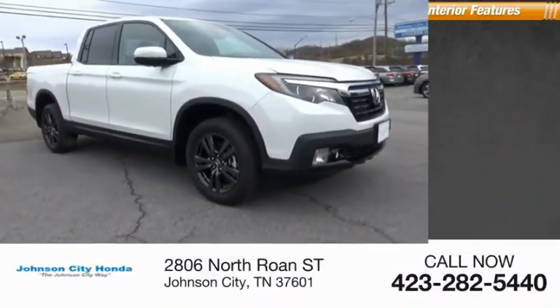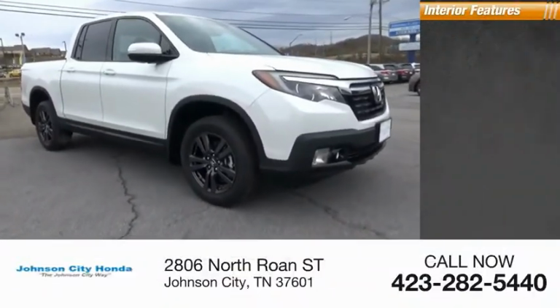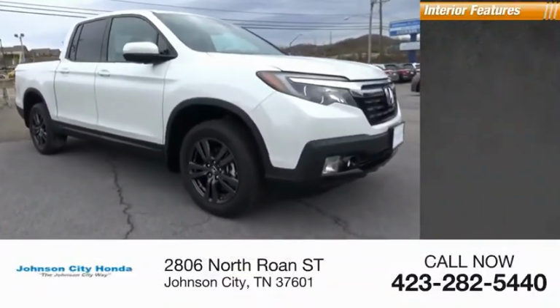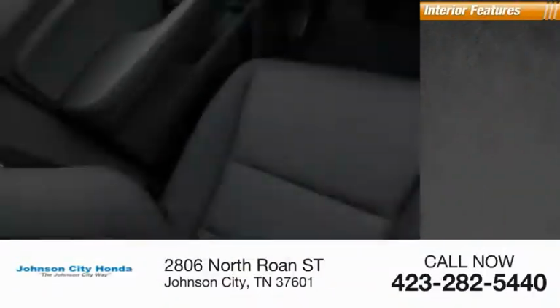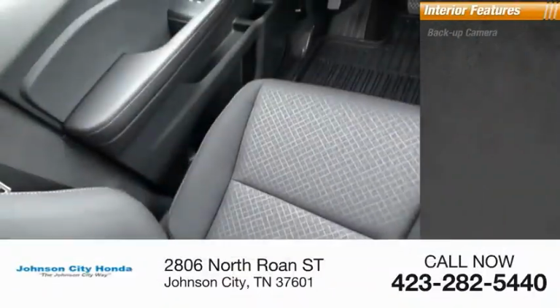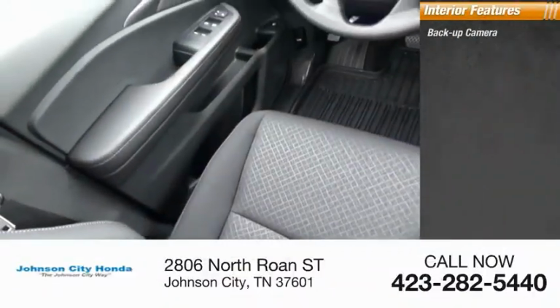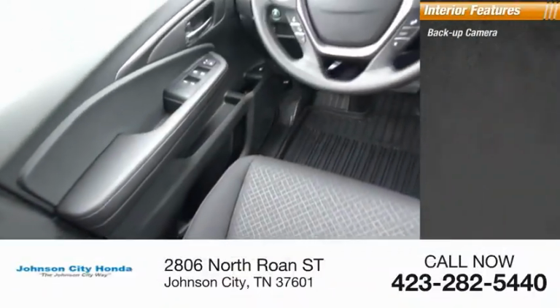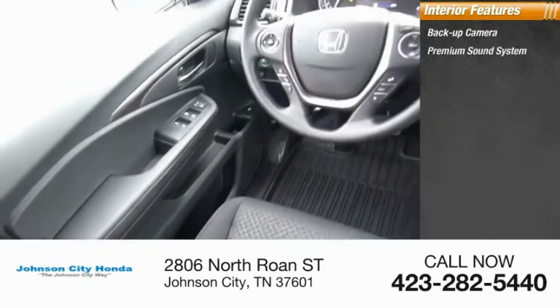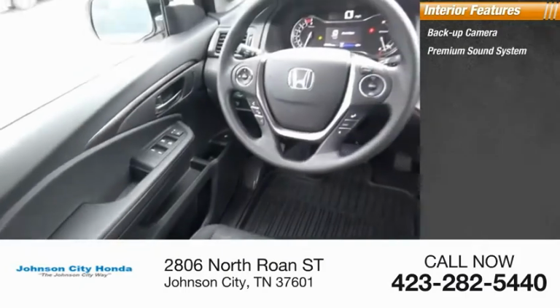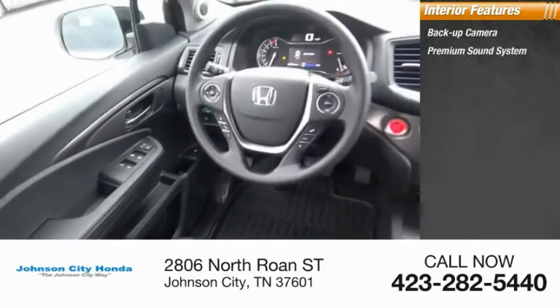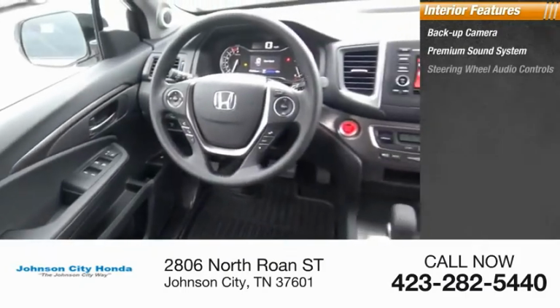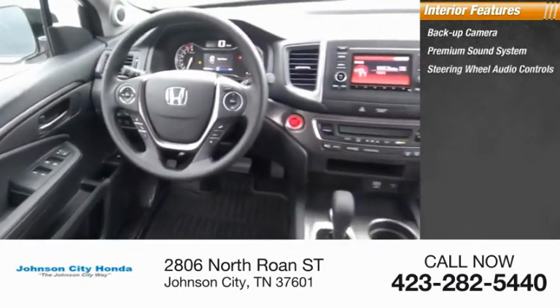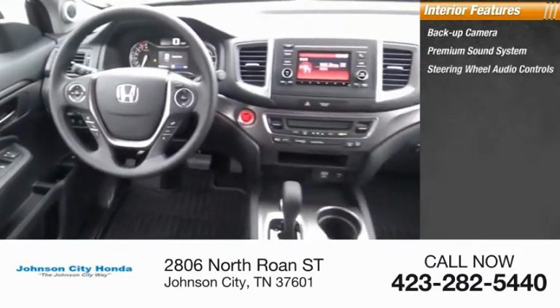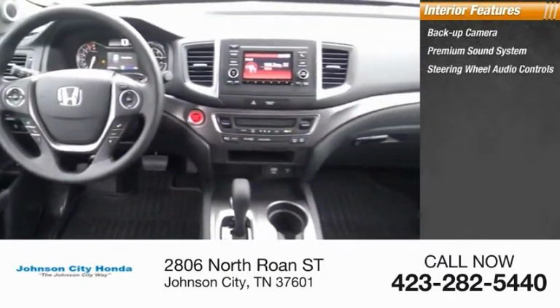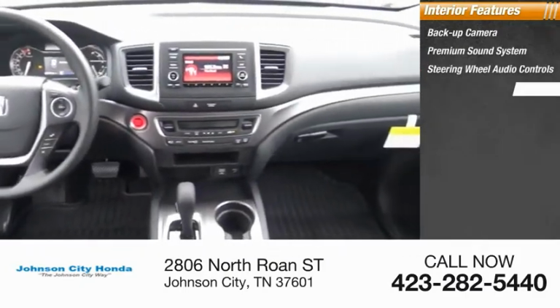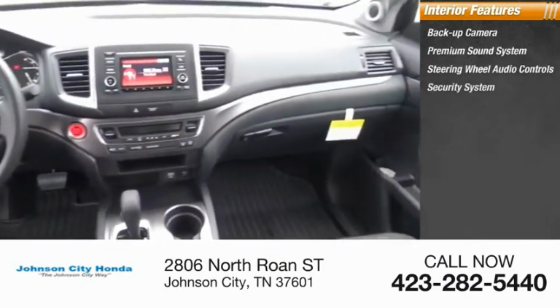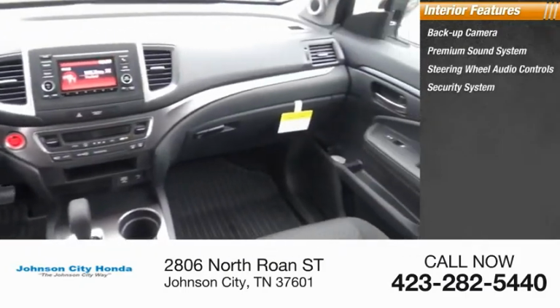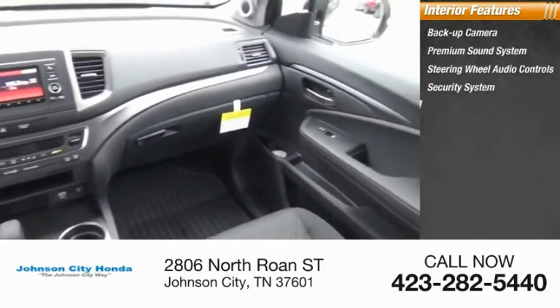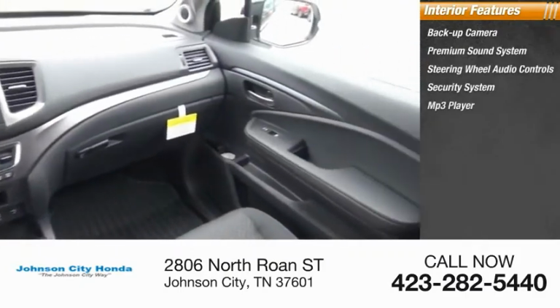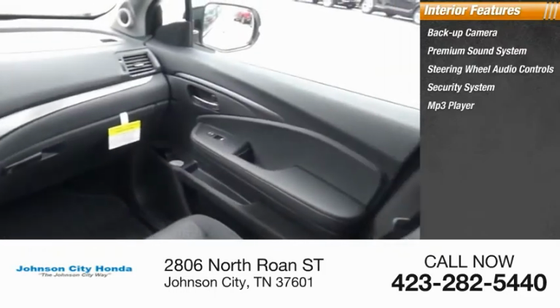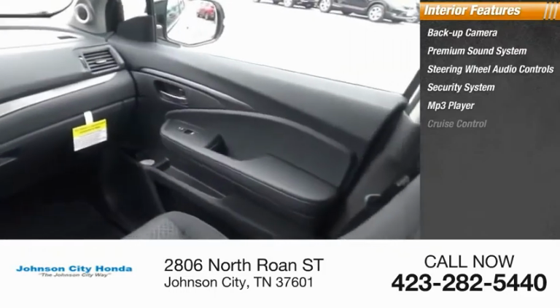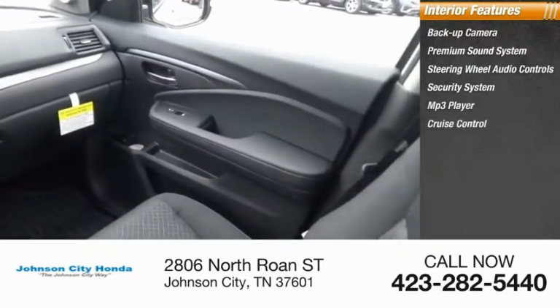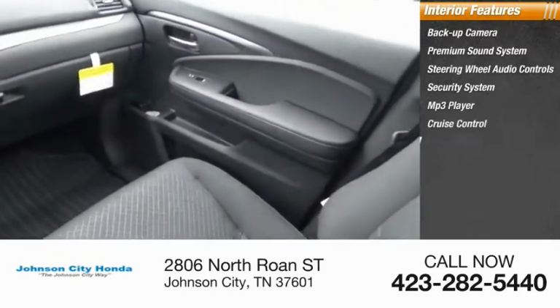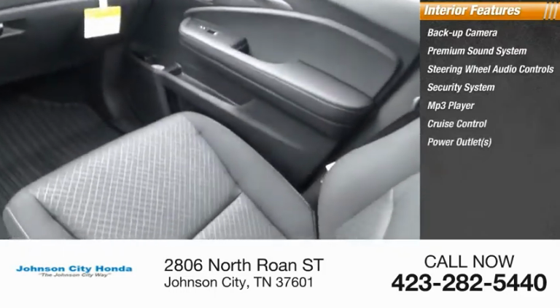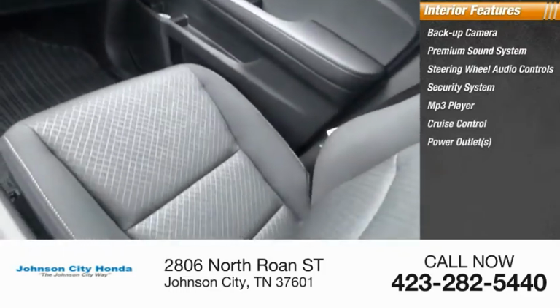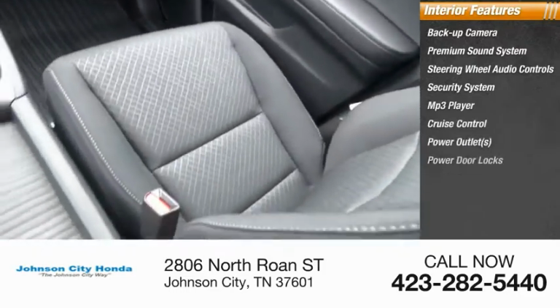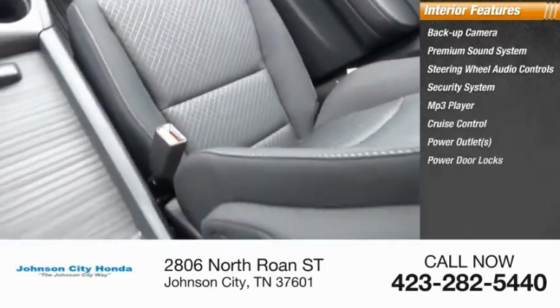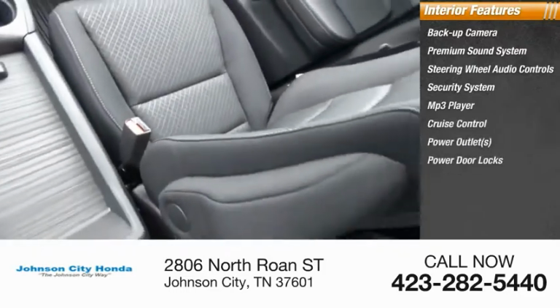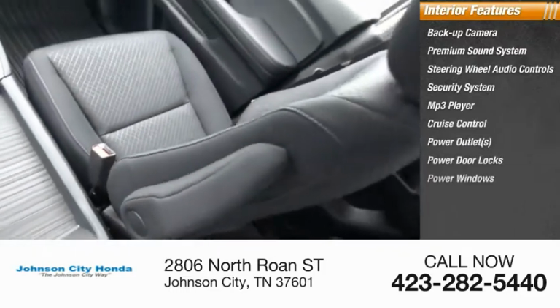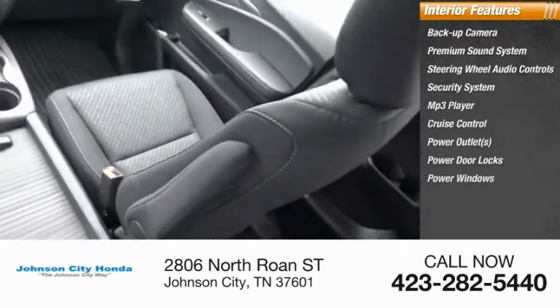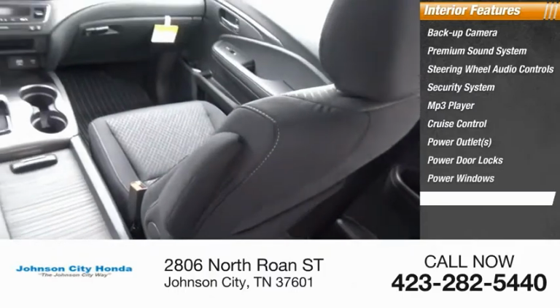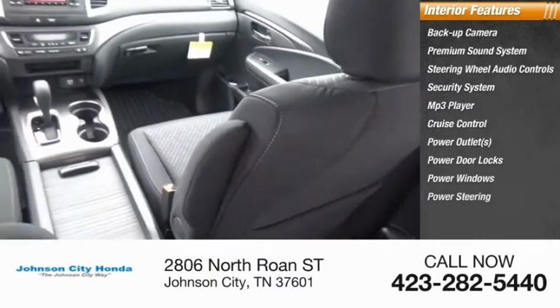Inside you'll find backup camera, premium sound system, steering wheel audio controls, security system, MP3 player, cruise control, power outlets, power door locks, power windows, and power steering.